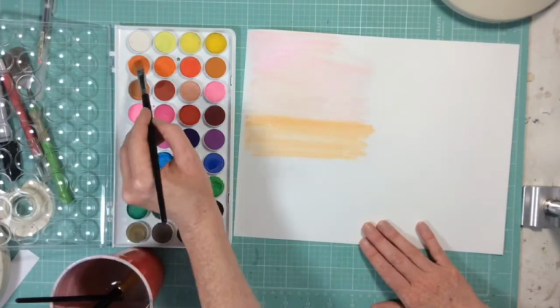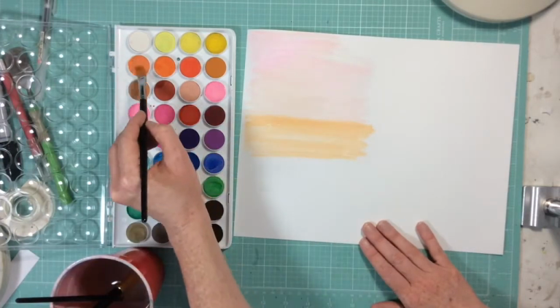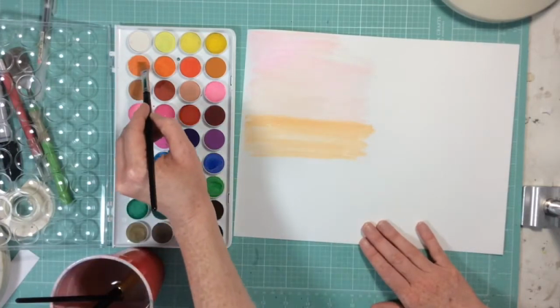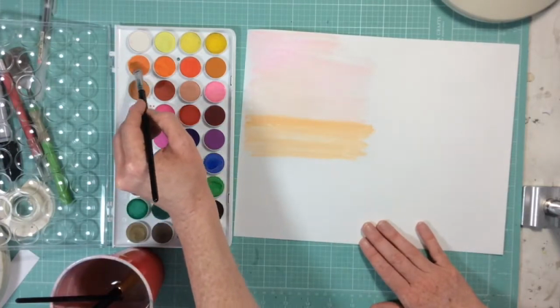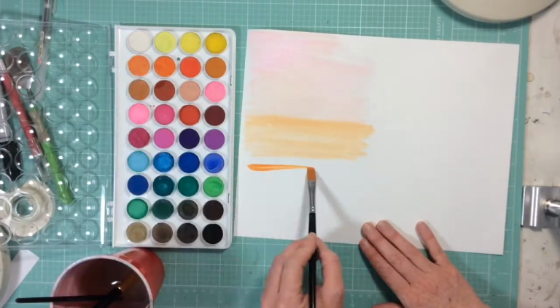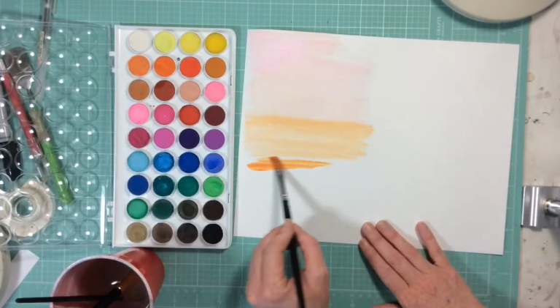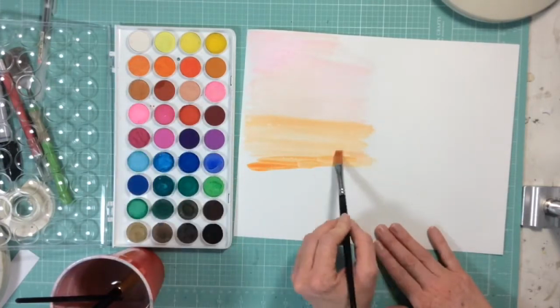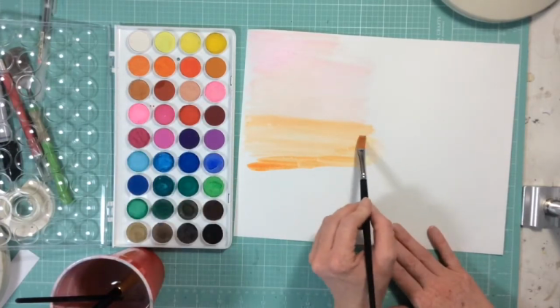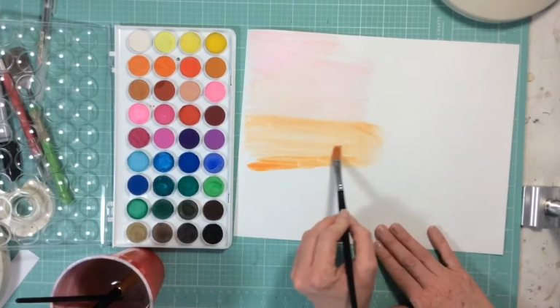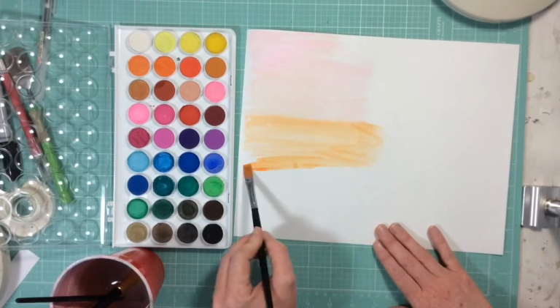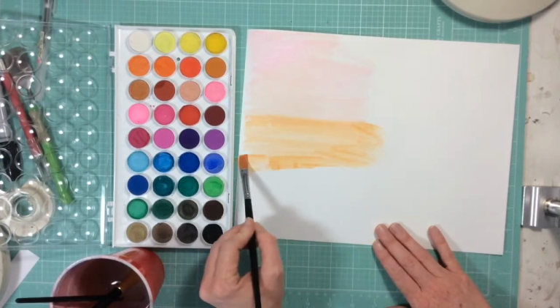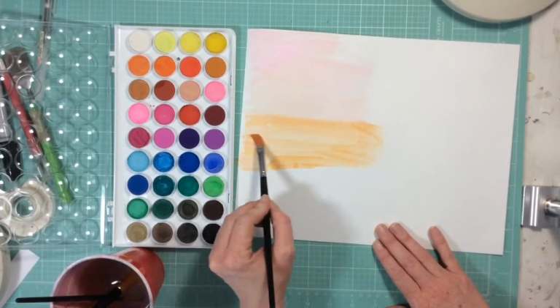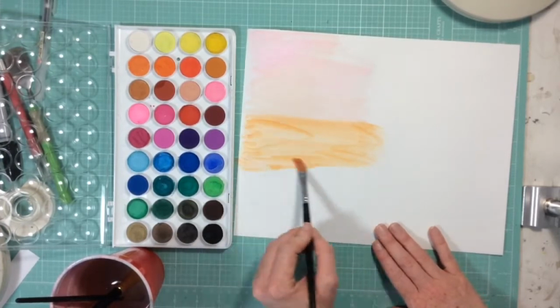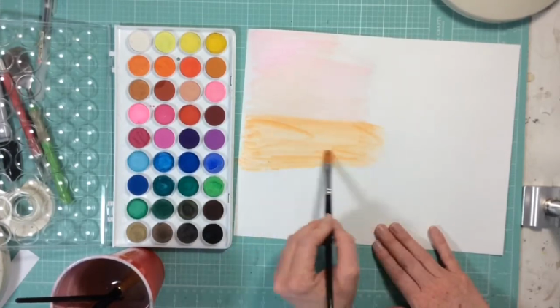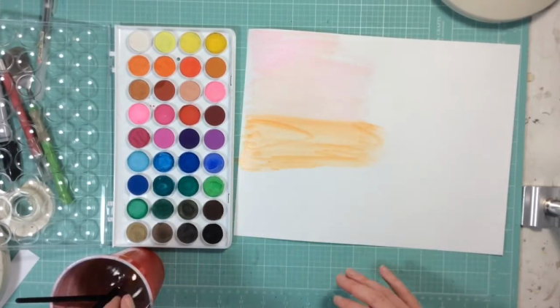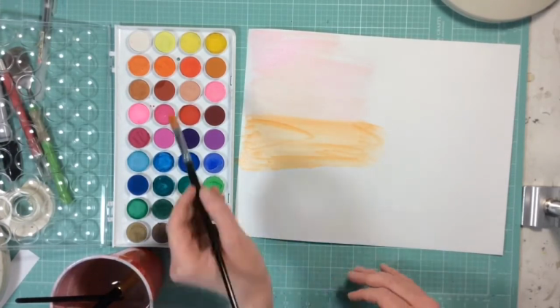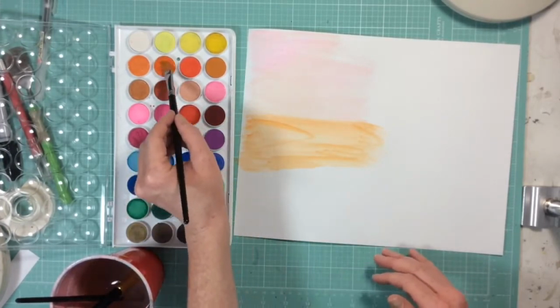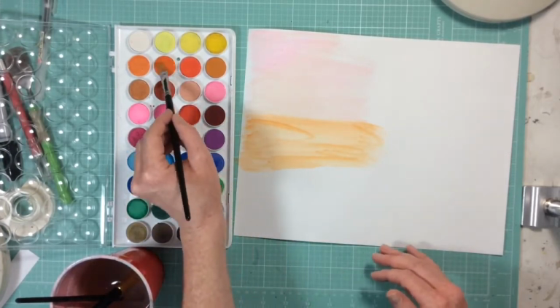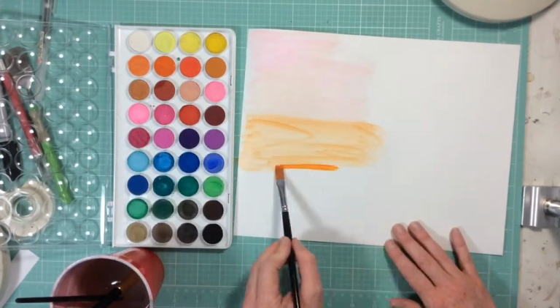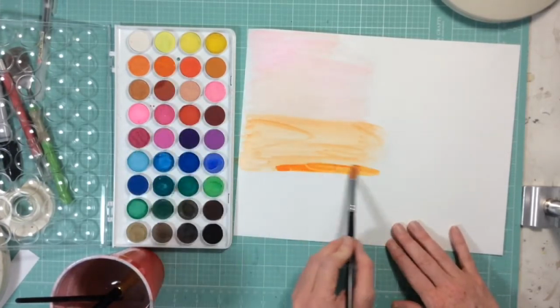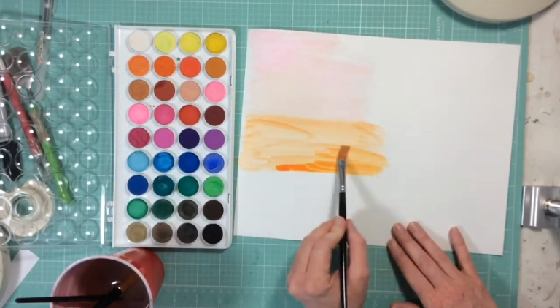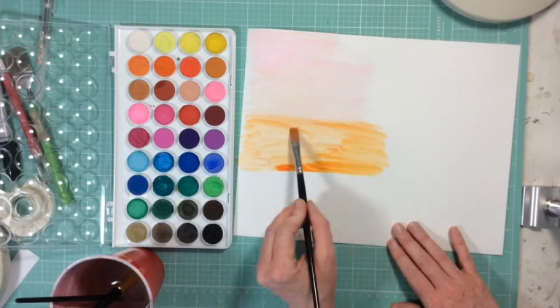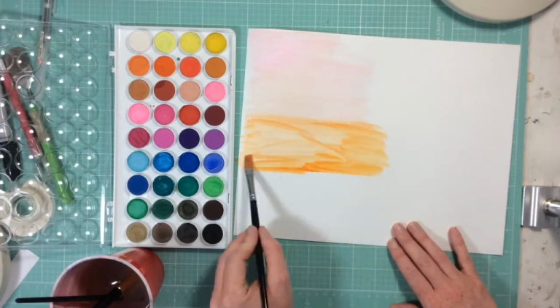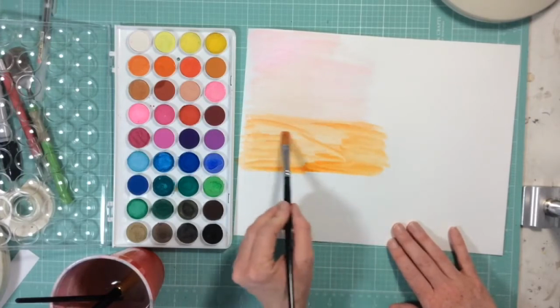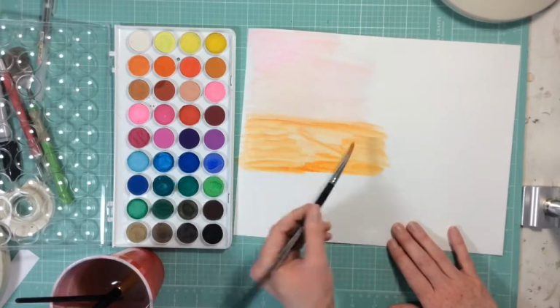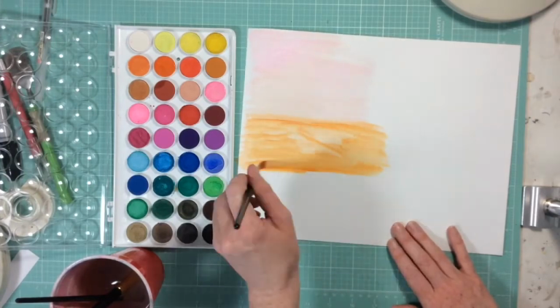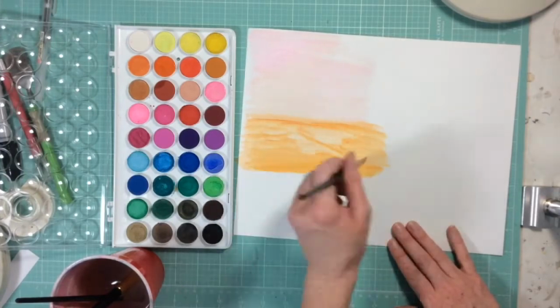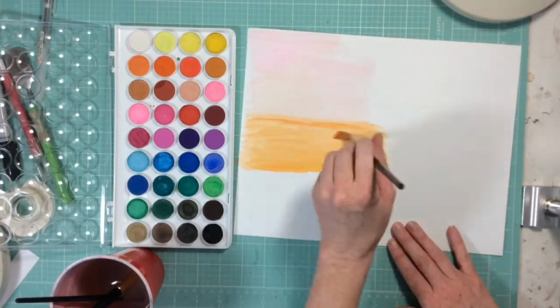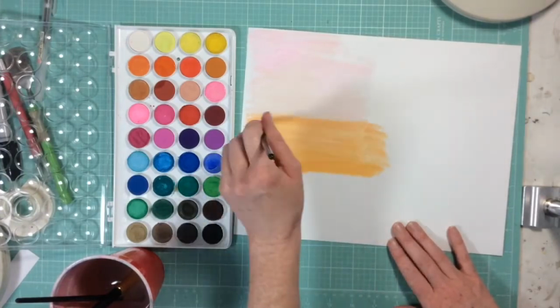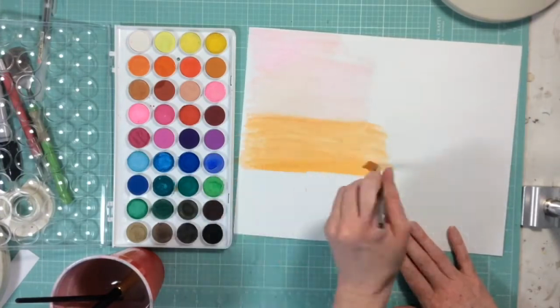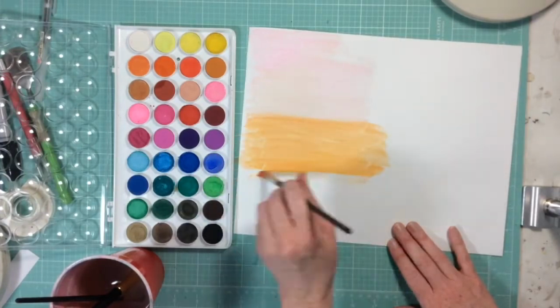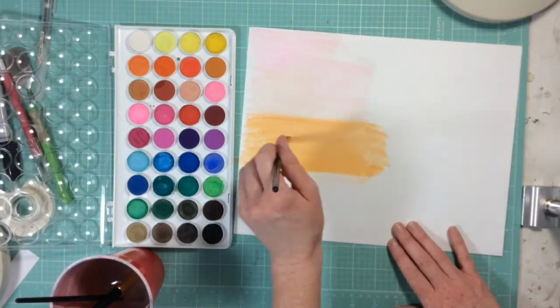You don't need a lot of water. If you use a lot of water you'll have lighter colors and your paper might warp a bit, but I like the brighter, more true colors, so I don't use a lot of water.